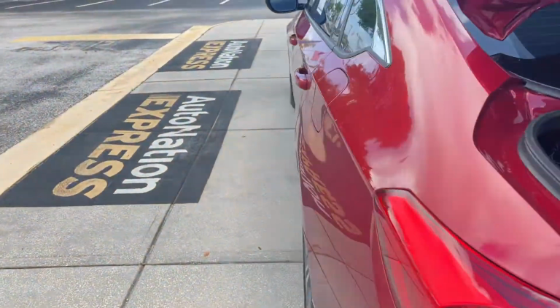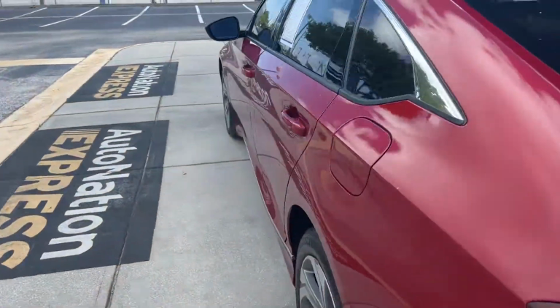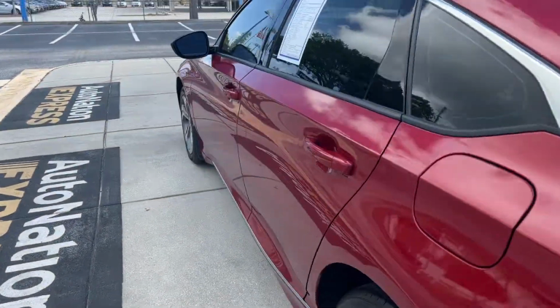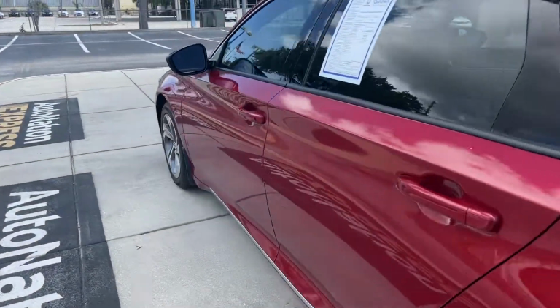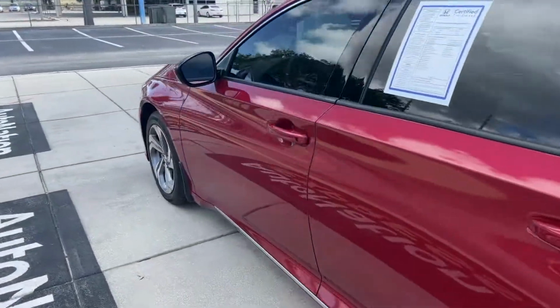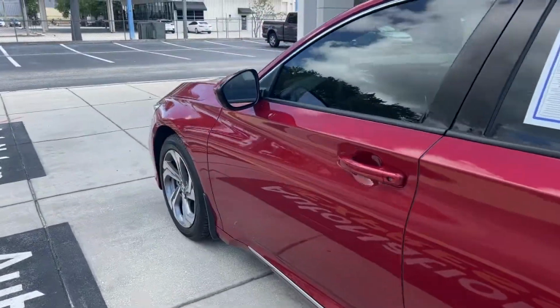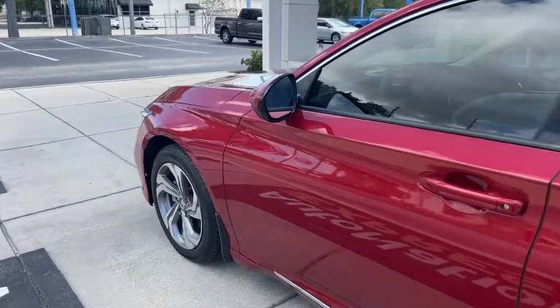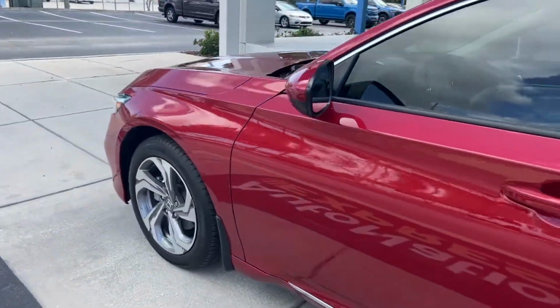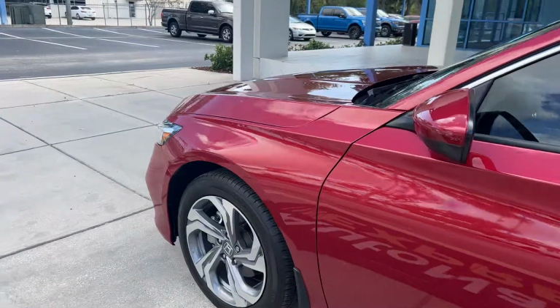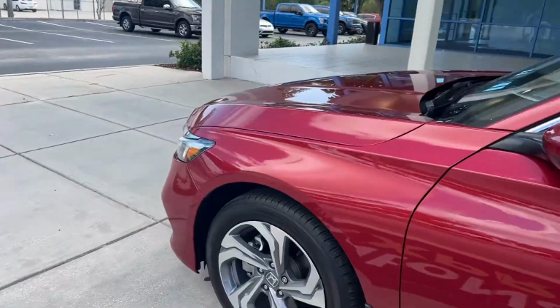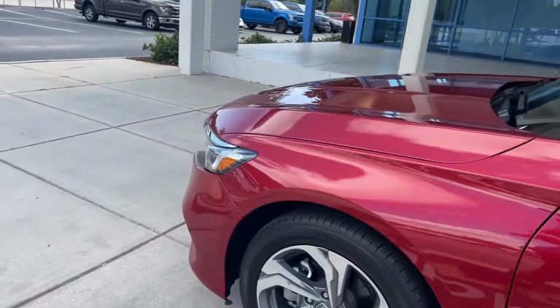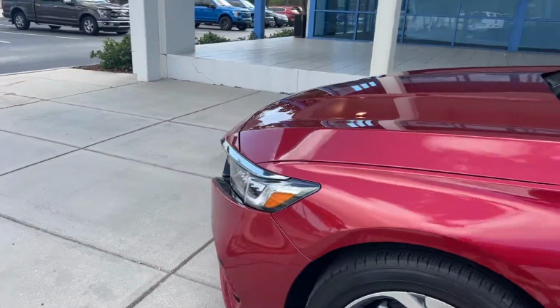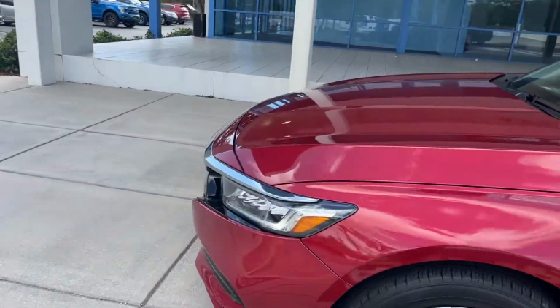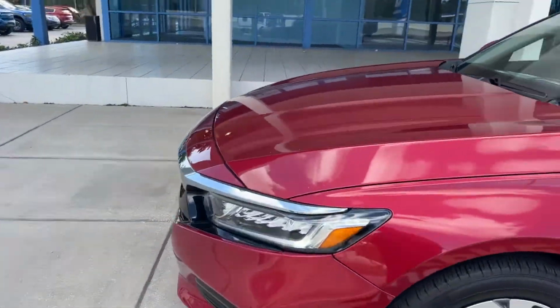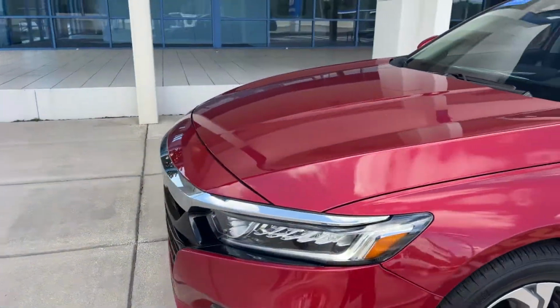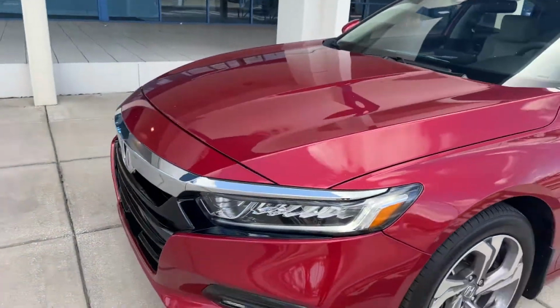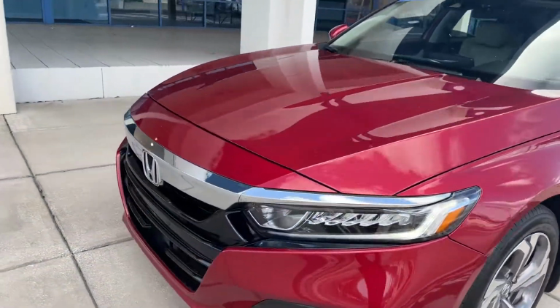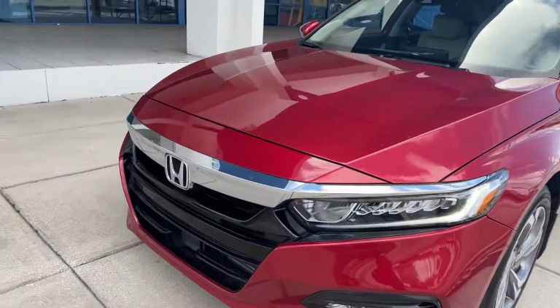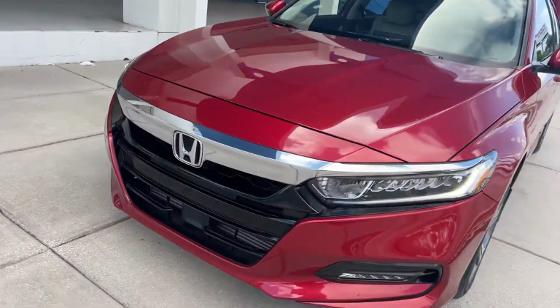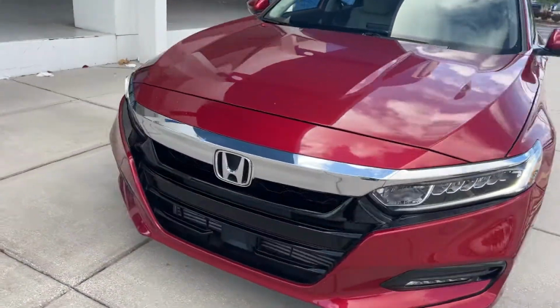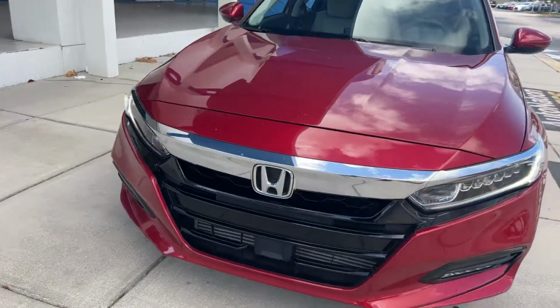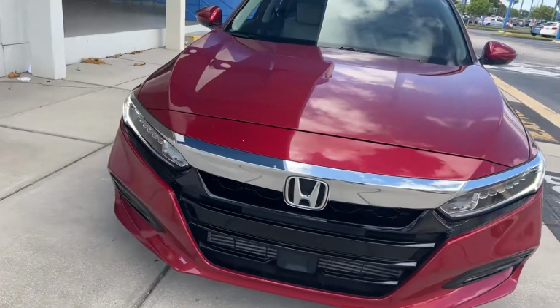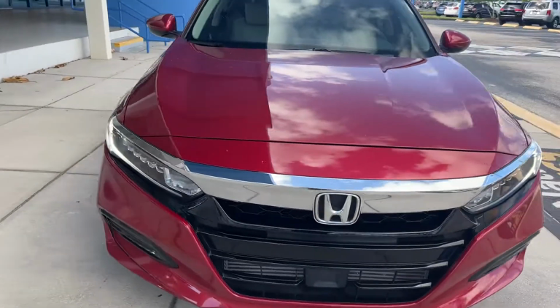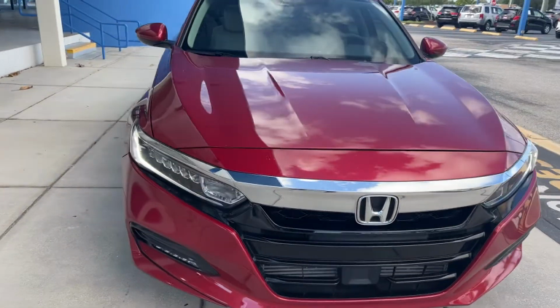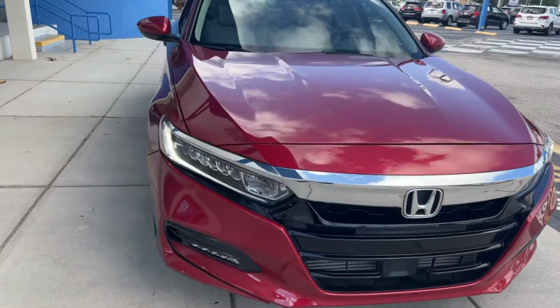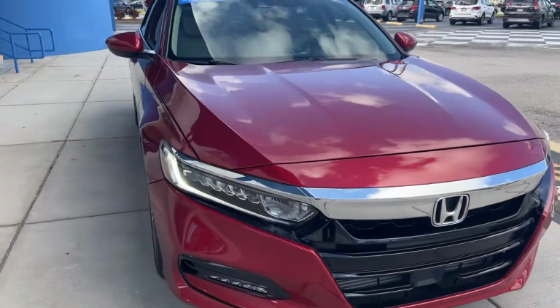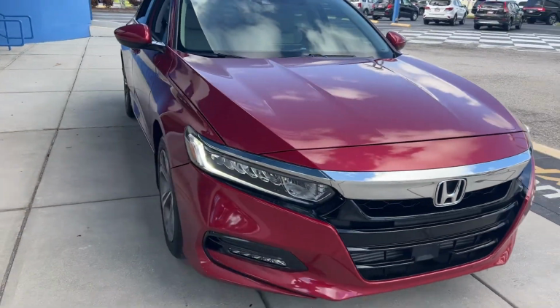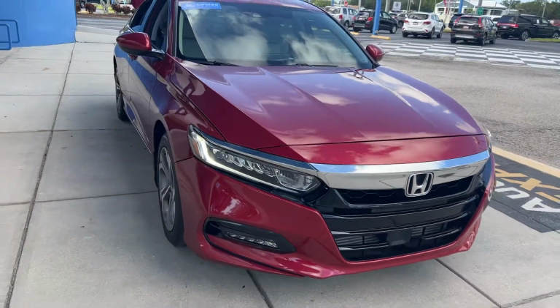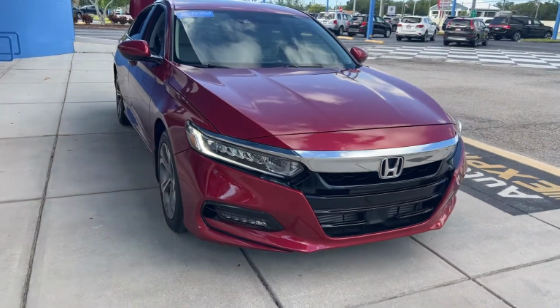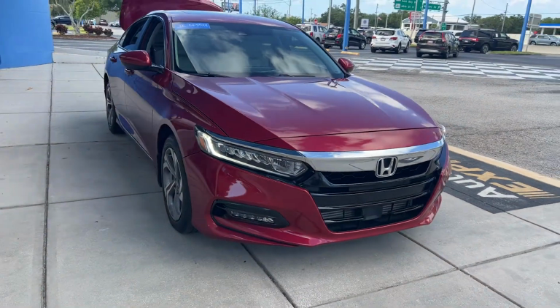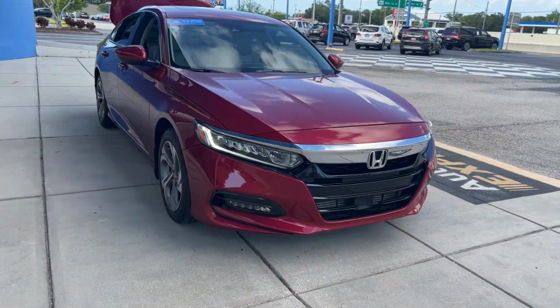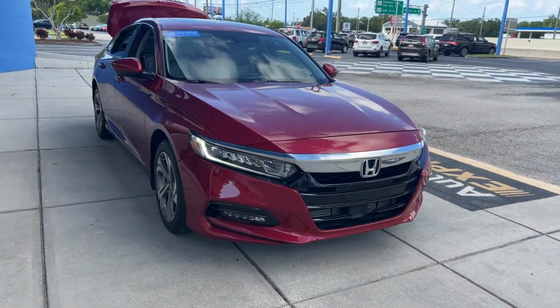This vehicle is powered by a 1.5 liter turbocharged engine, so it's fuel efficient. And like all pre-owned vehicles at AutoNation Honda, it has a five-day, 250-mile money-back guarantee.